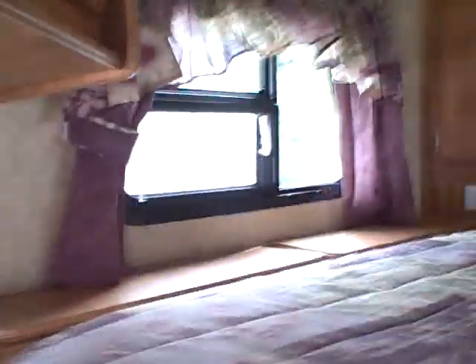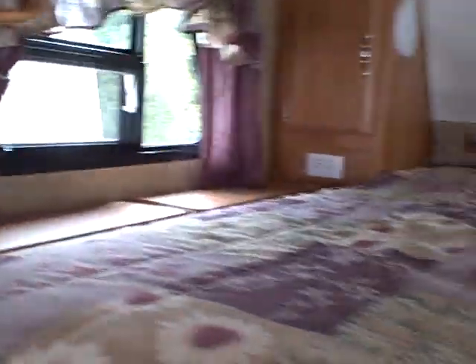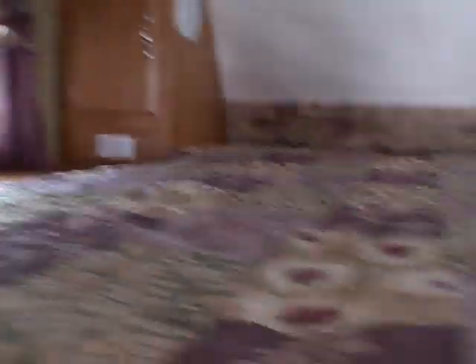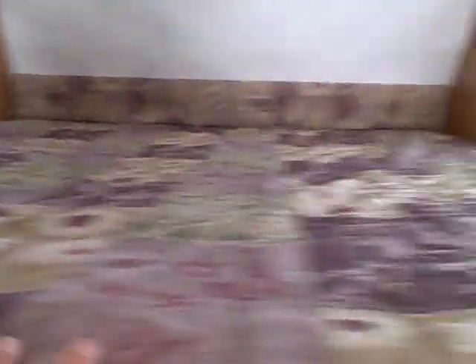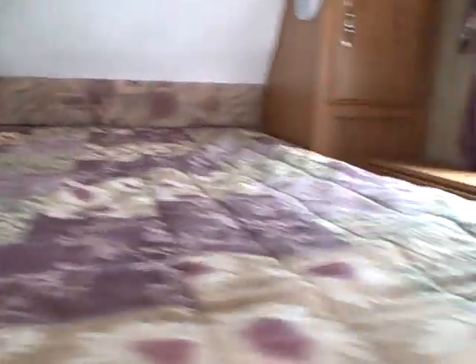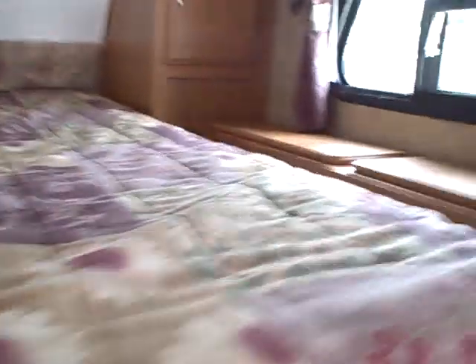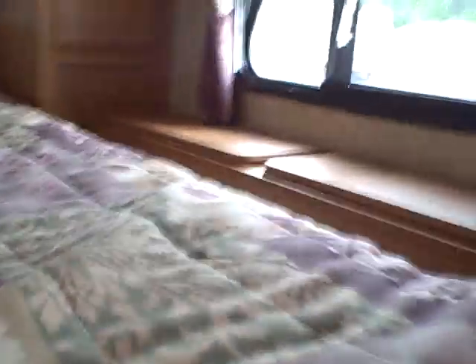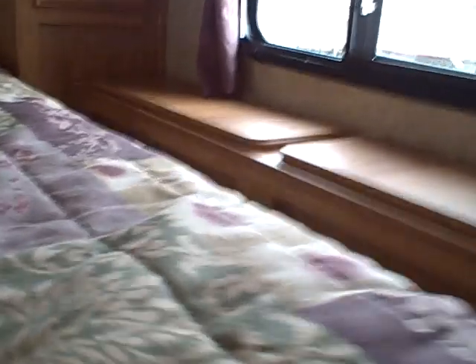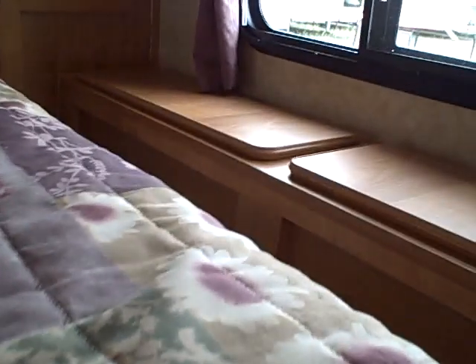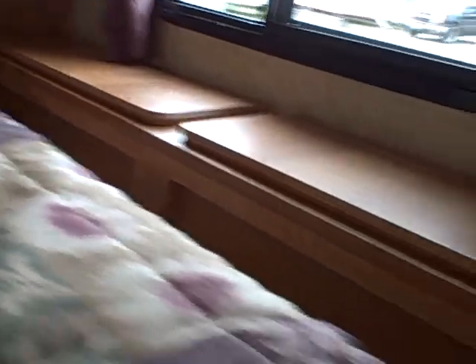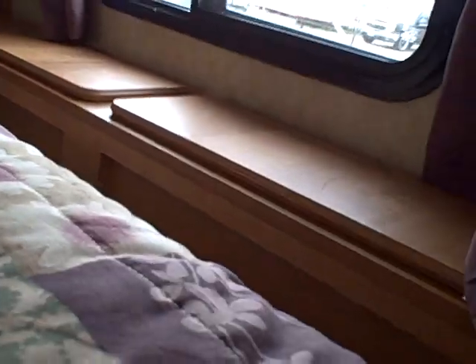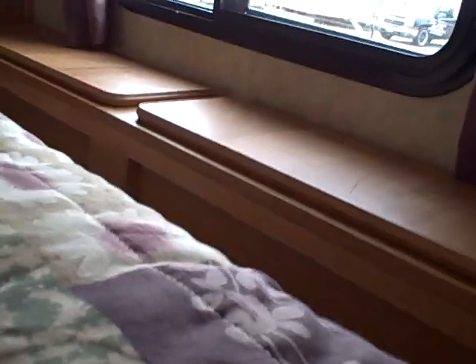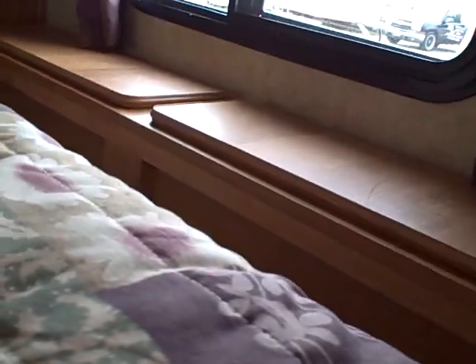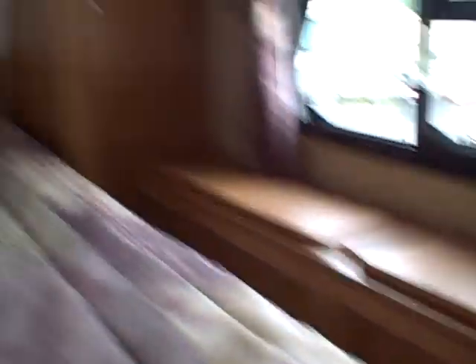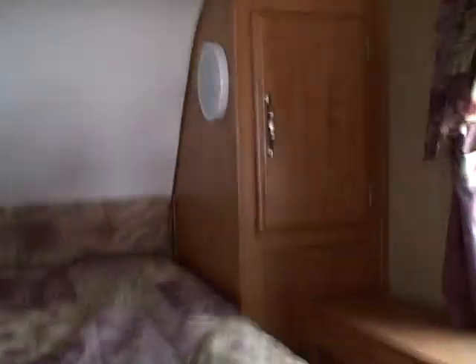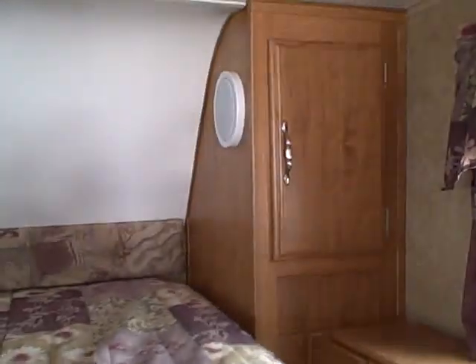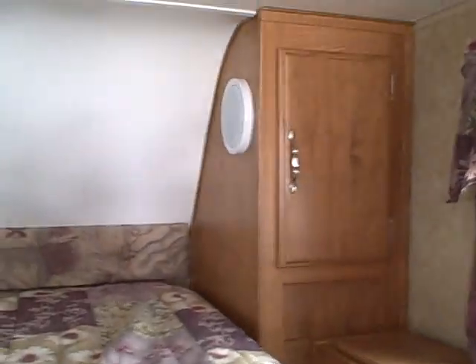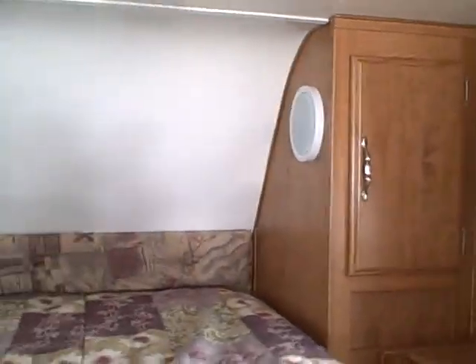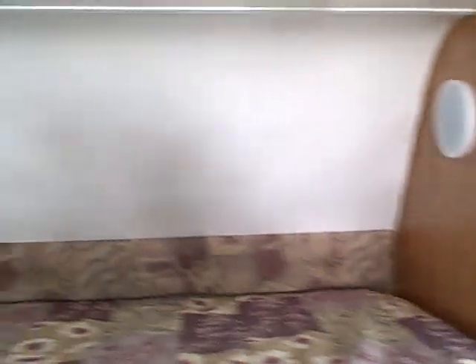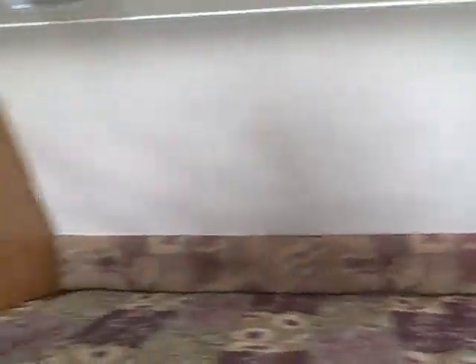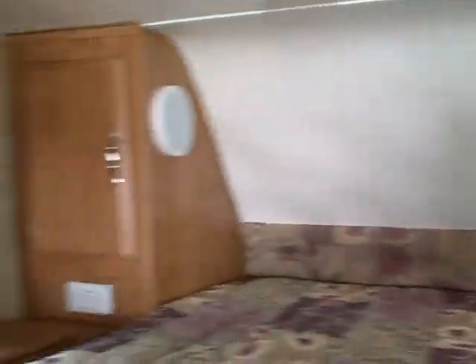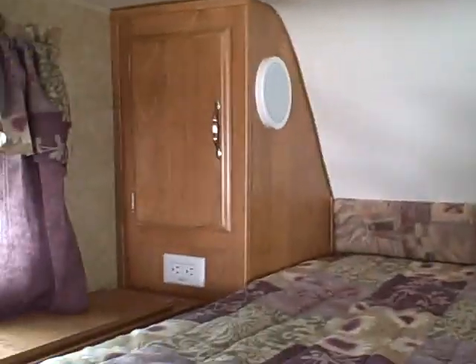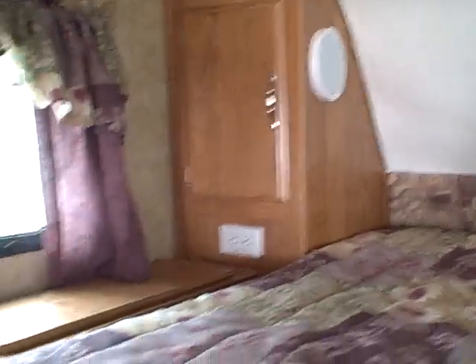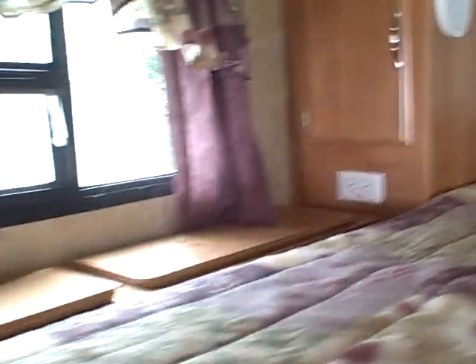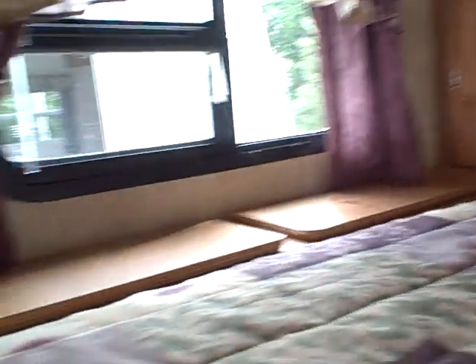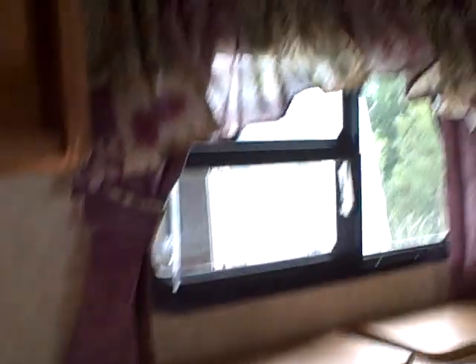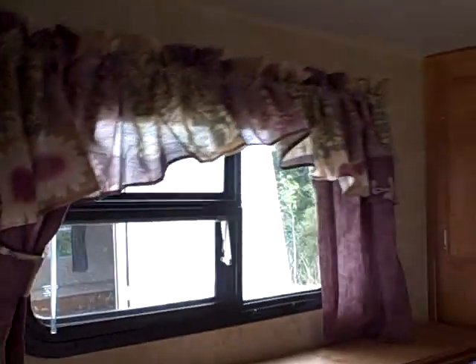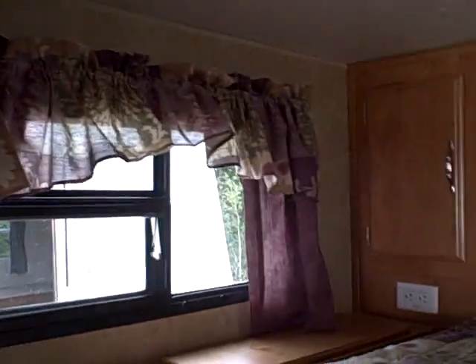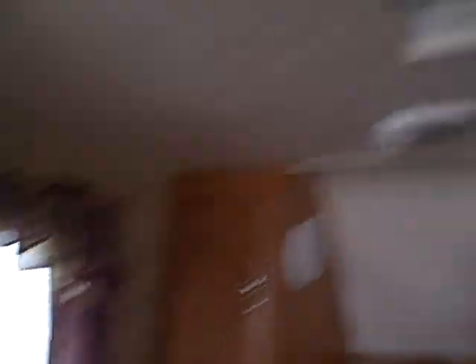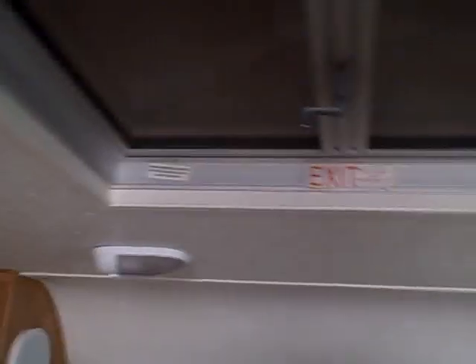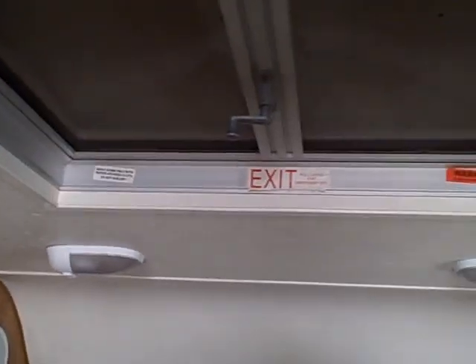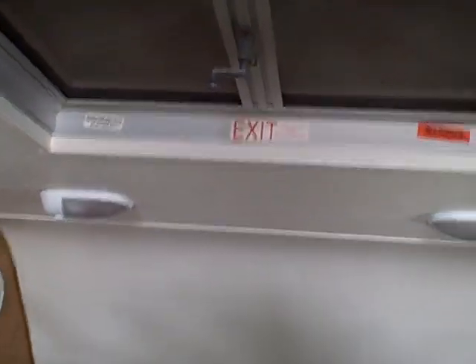Up front is the clean bed area with storage drawers on both sides. Cabinets are built in on both sides with speakers tied to the stereo system. There are matching curtains and the unit also has an escape hatch on the top.